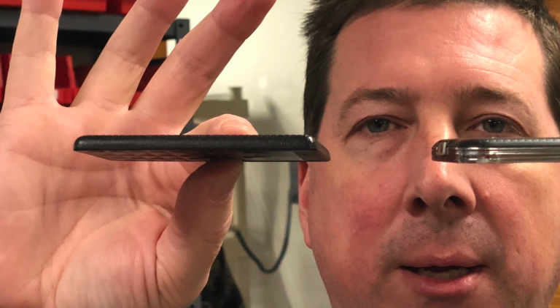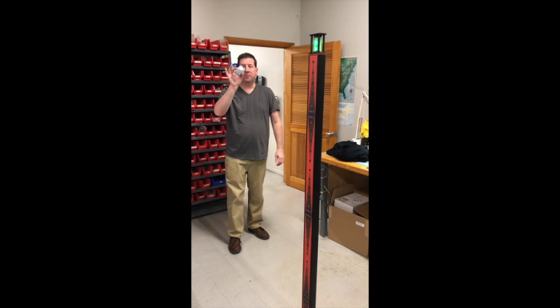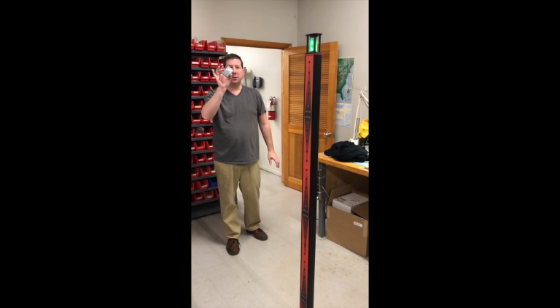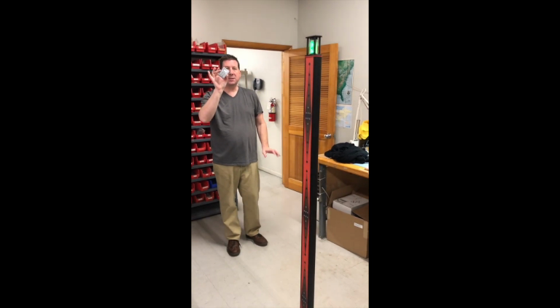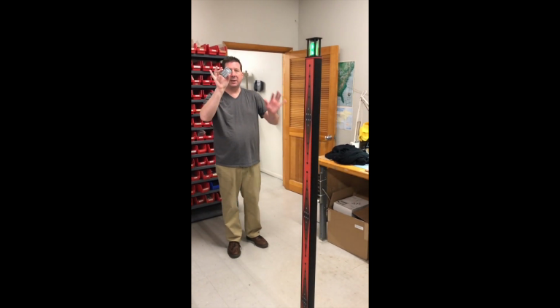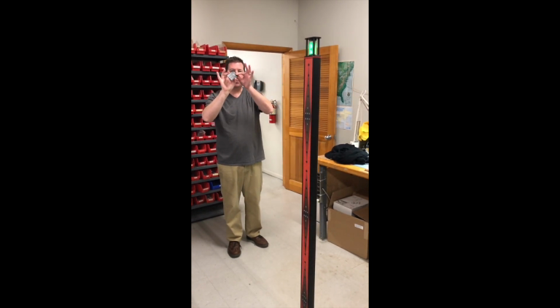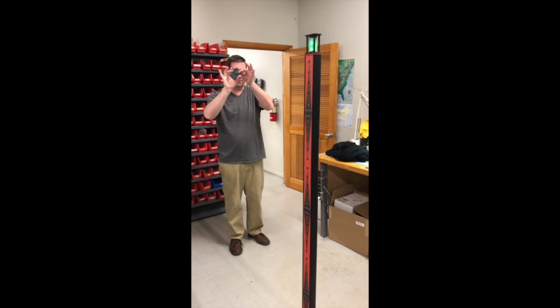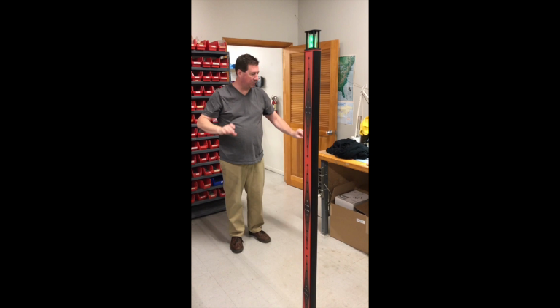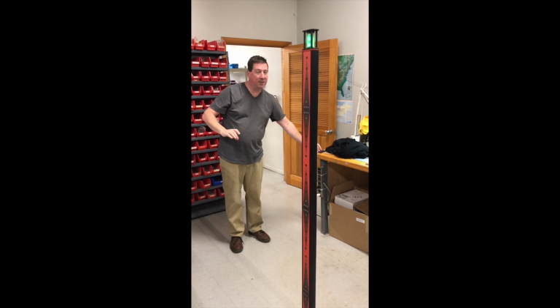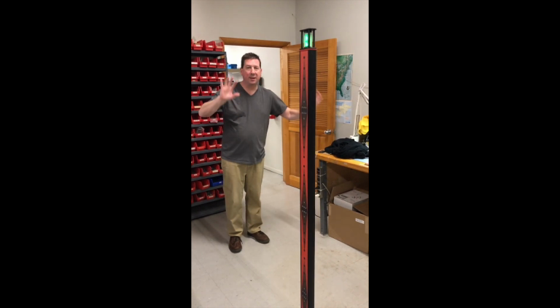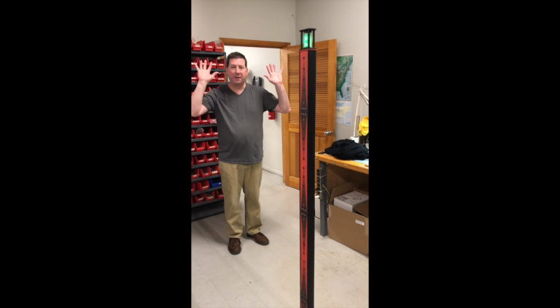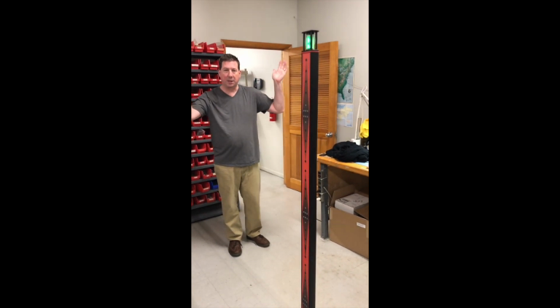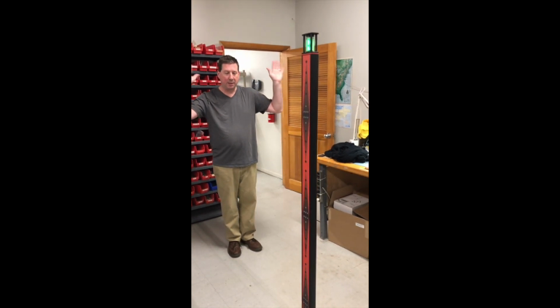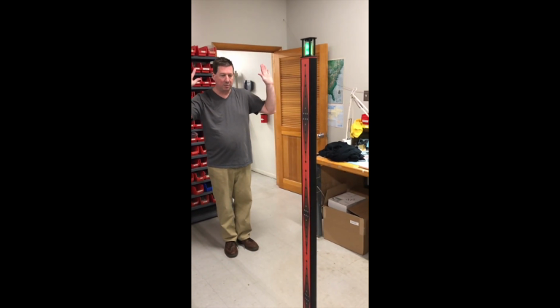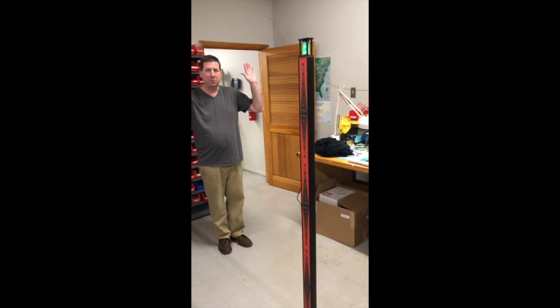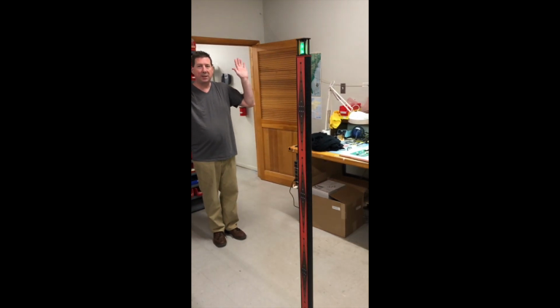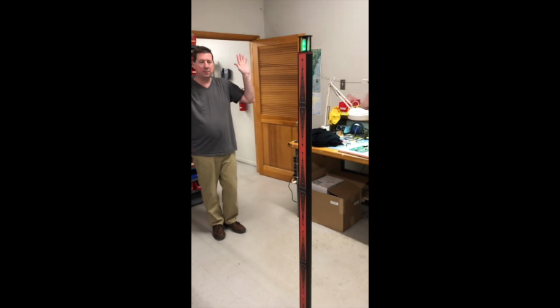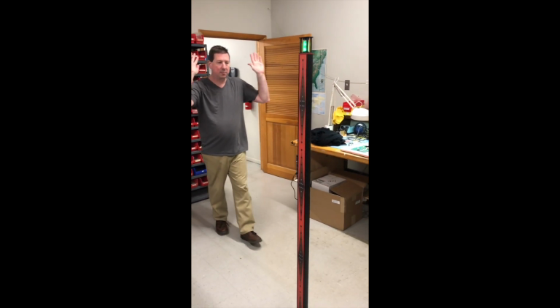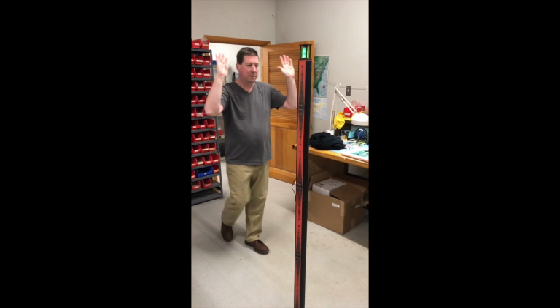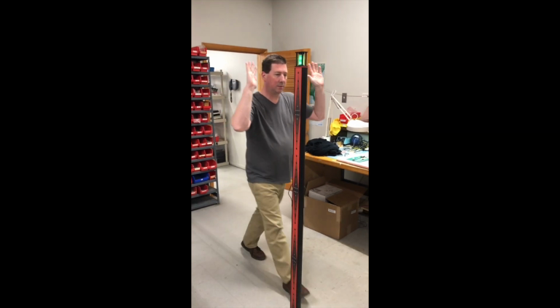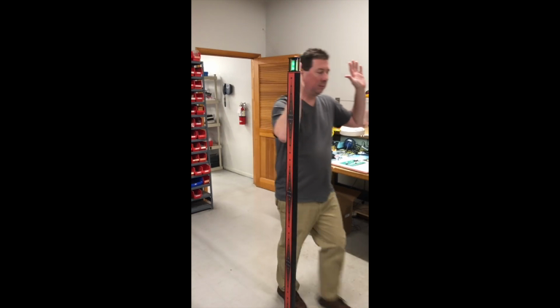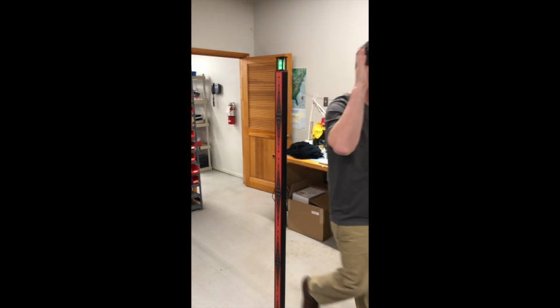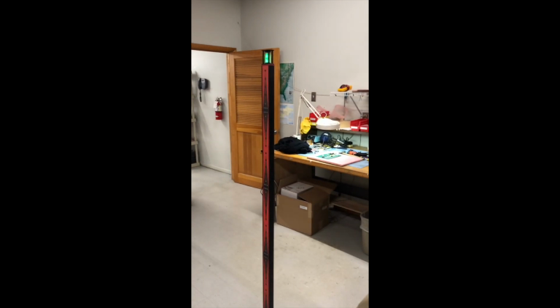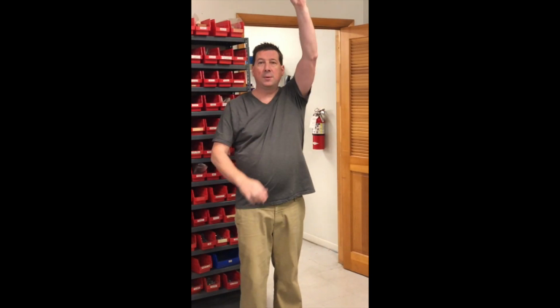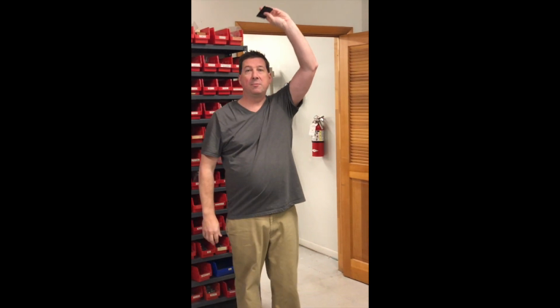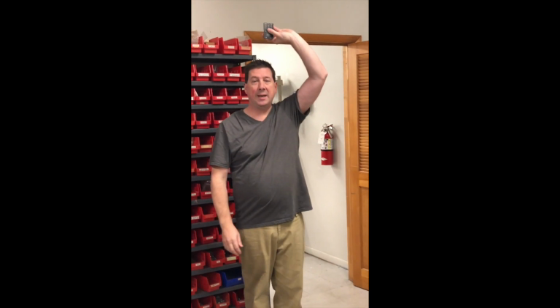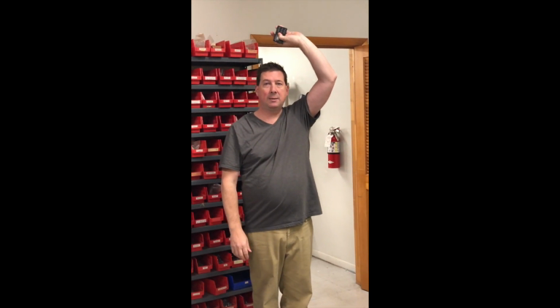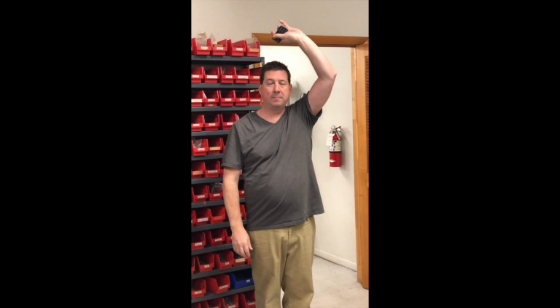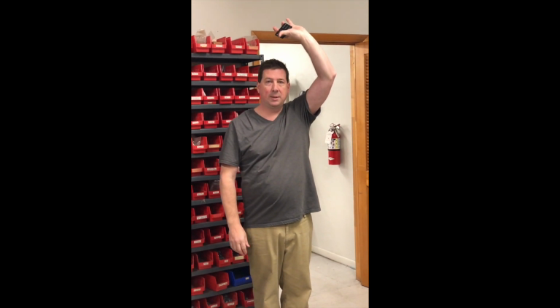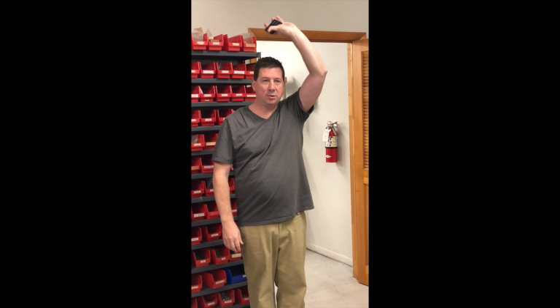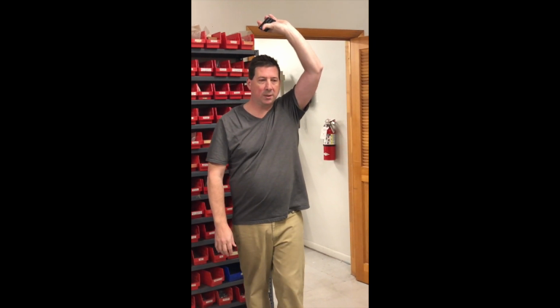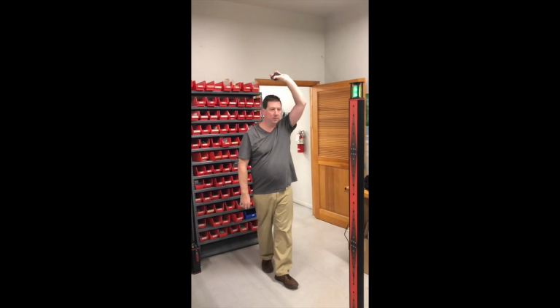Now I'm going to first clear myself — not go through with the phone — so you can see that I have nothing ferrous on me, no phones or anything else. Now I'm going to take the phone. I'll start out with it above my head and just walk through.